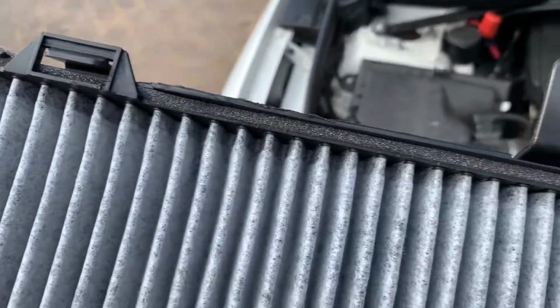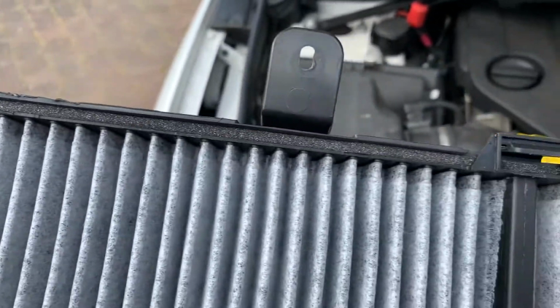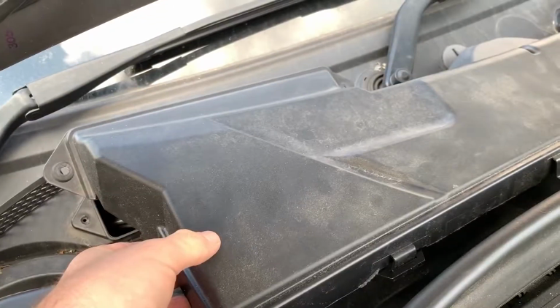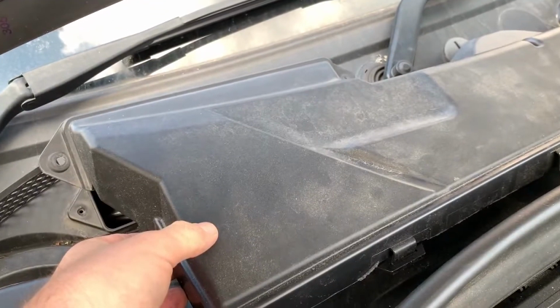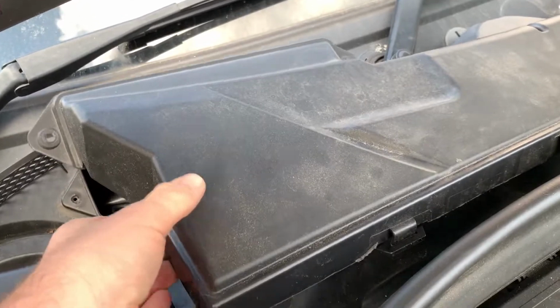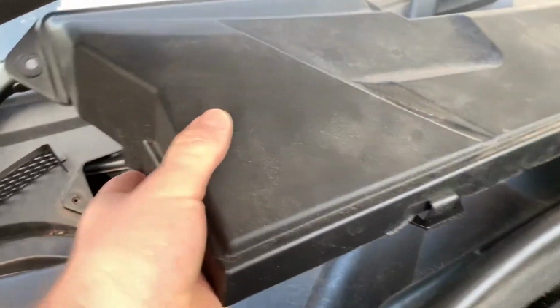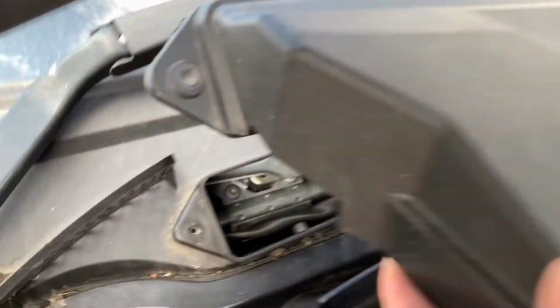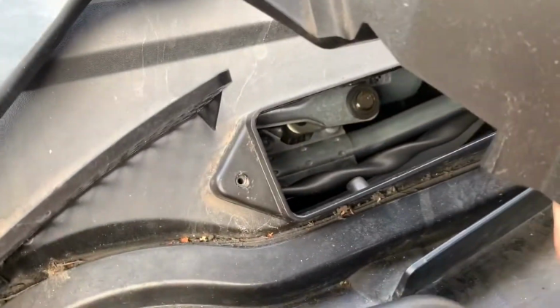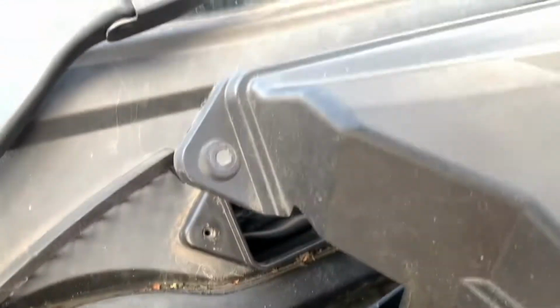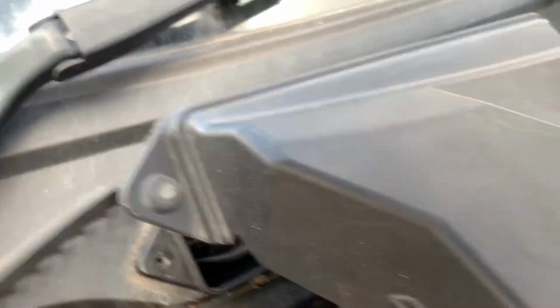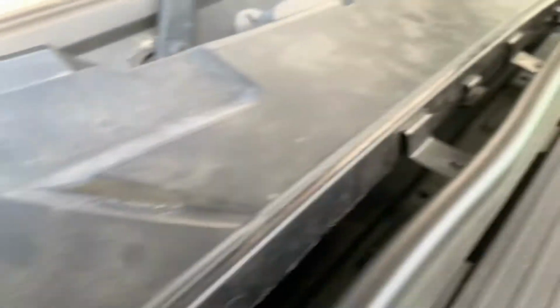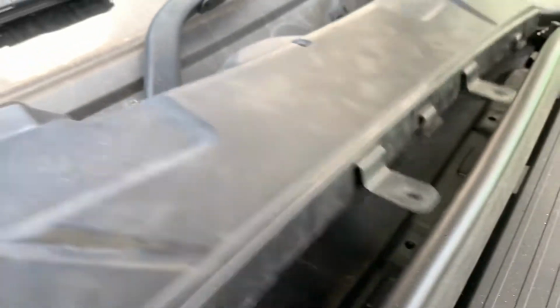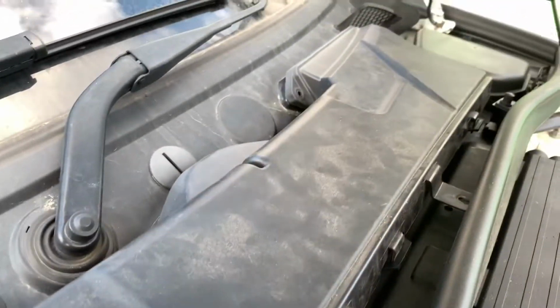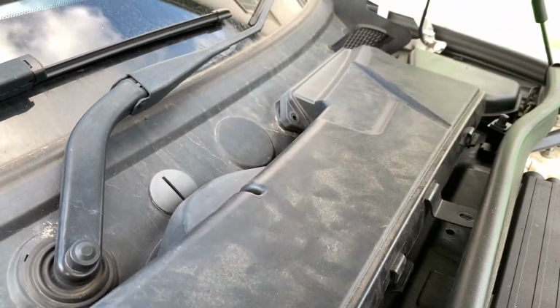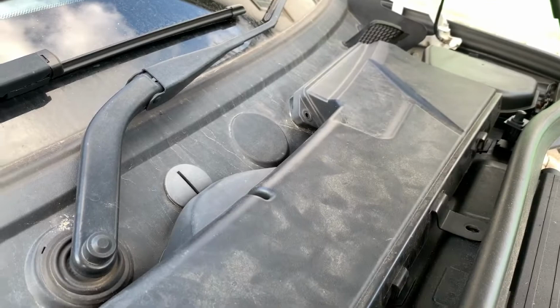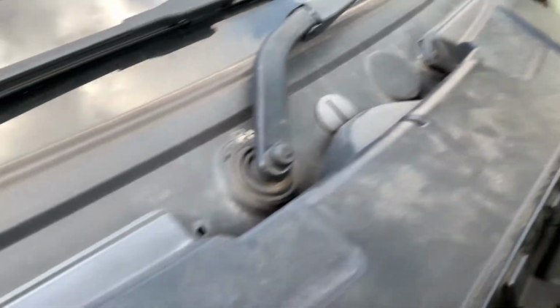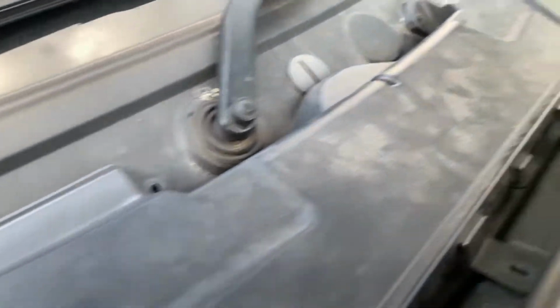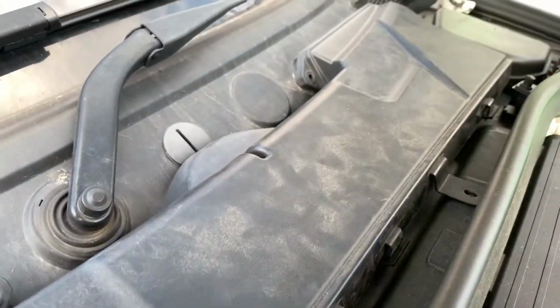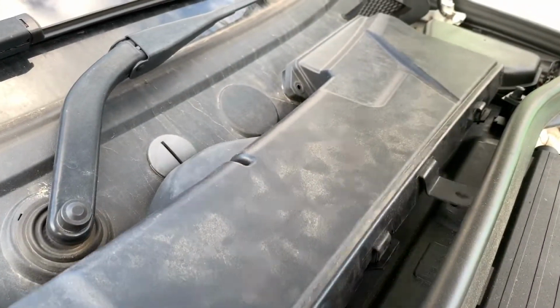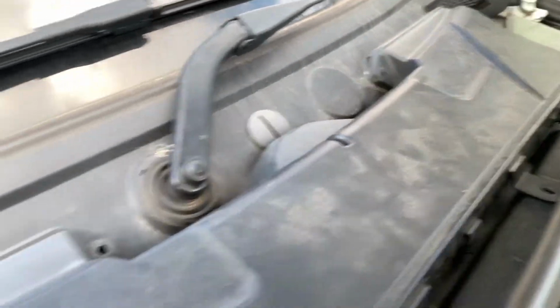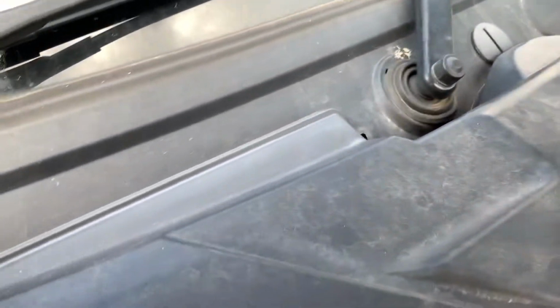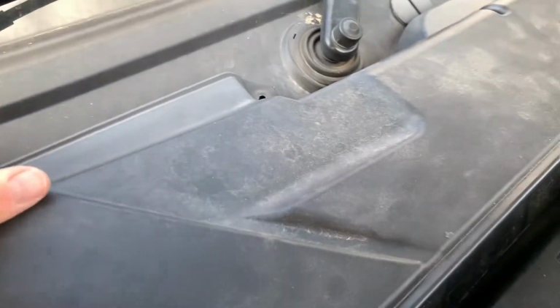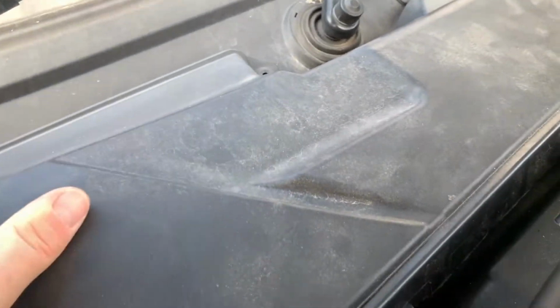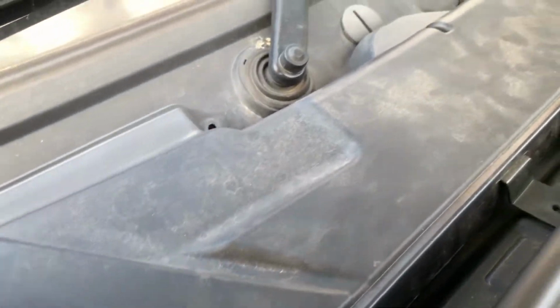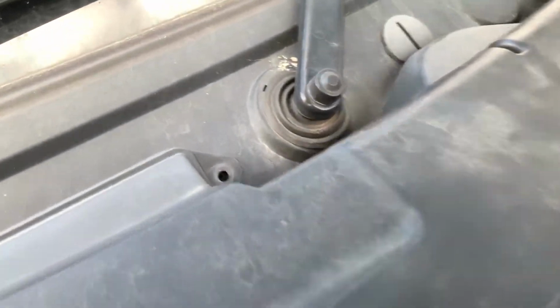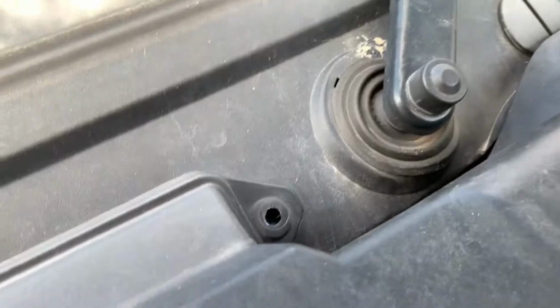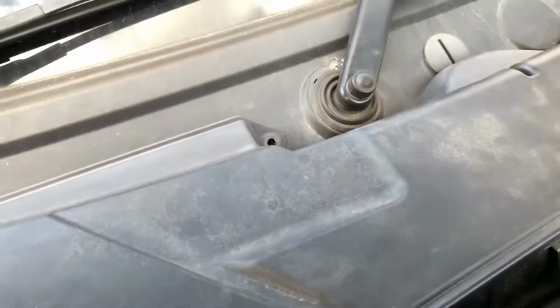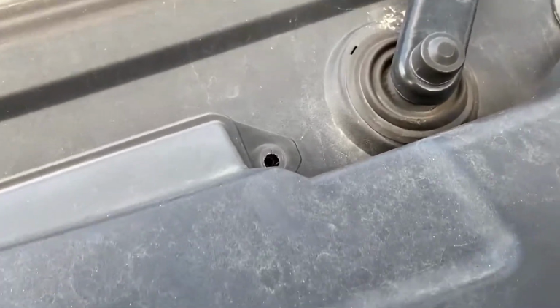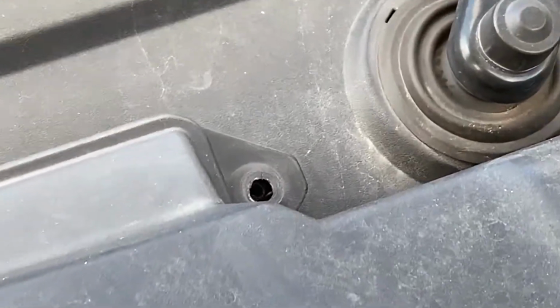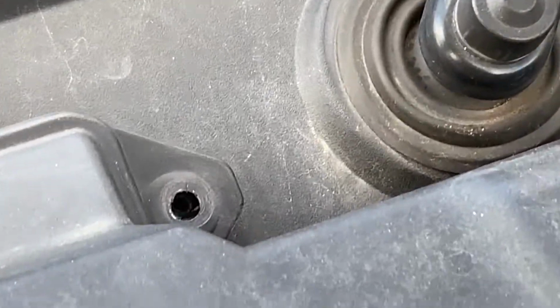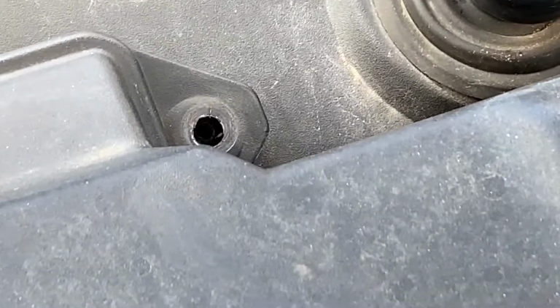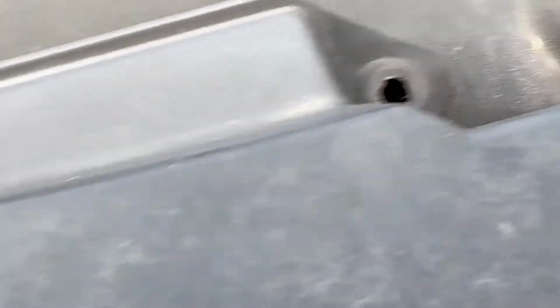When you go to put the cover back on, just make sure you line up these vents with those holes. As you can see, it slots in quite nicely — just make sure you line up all those holes.